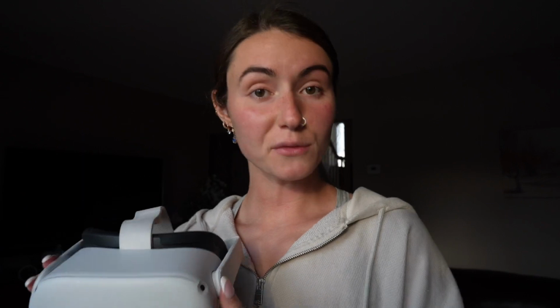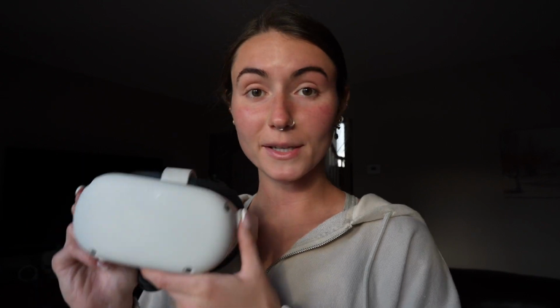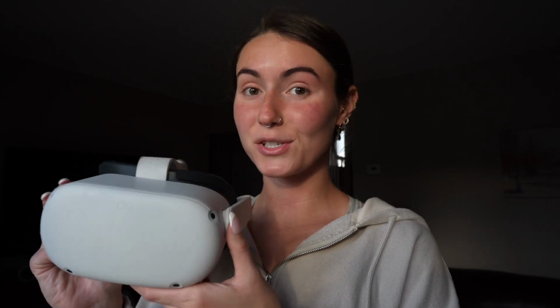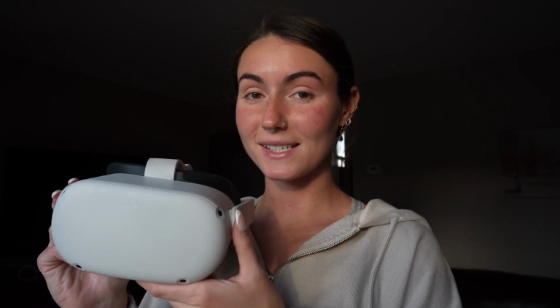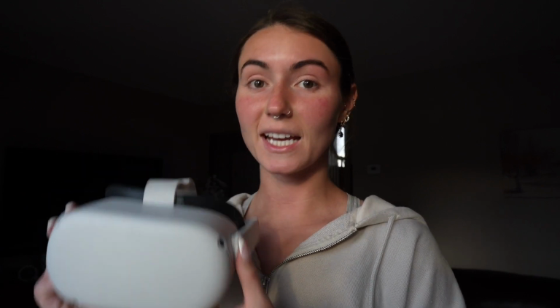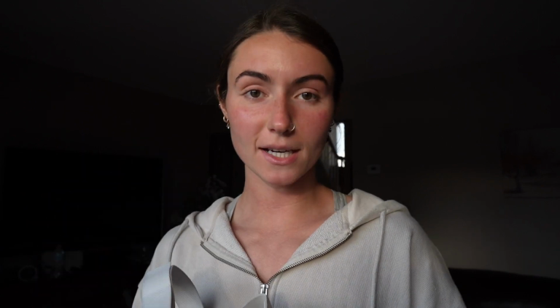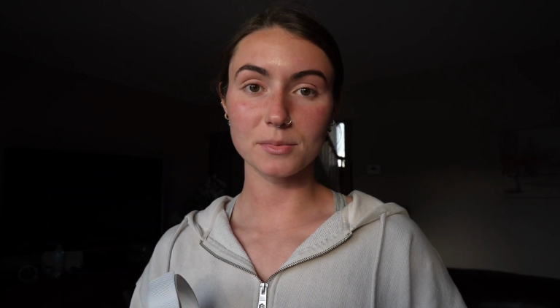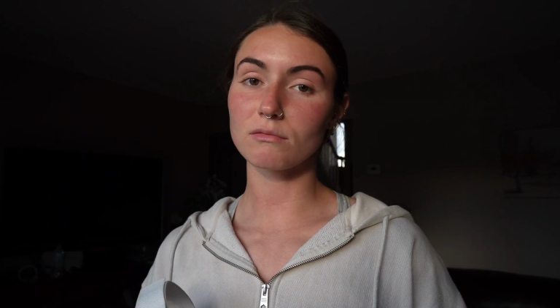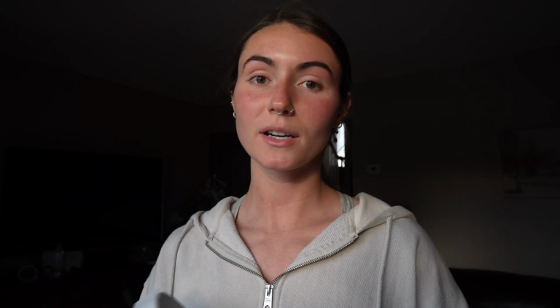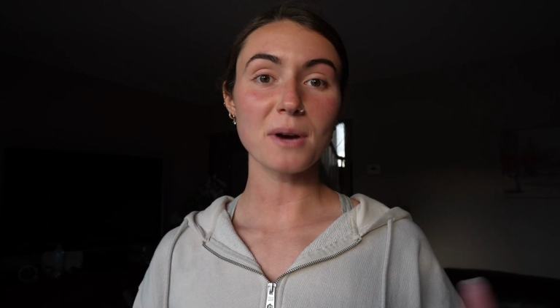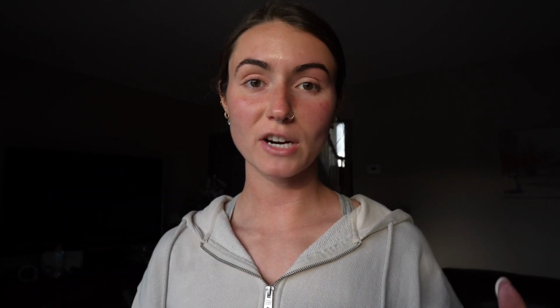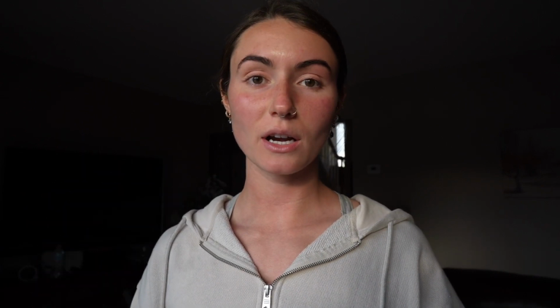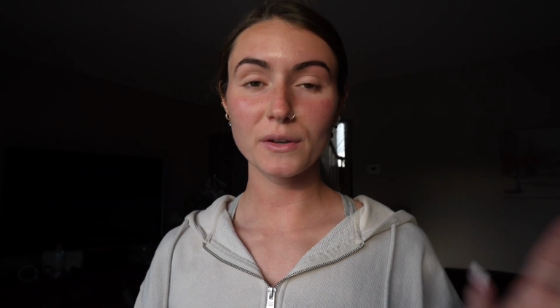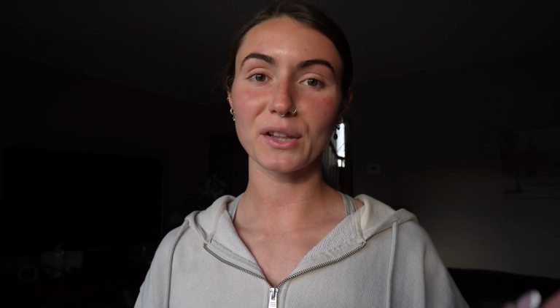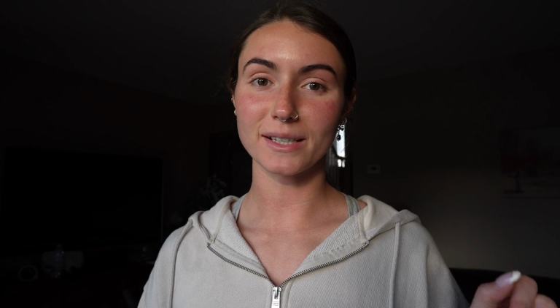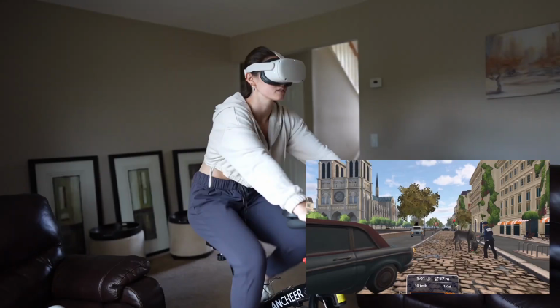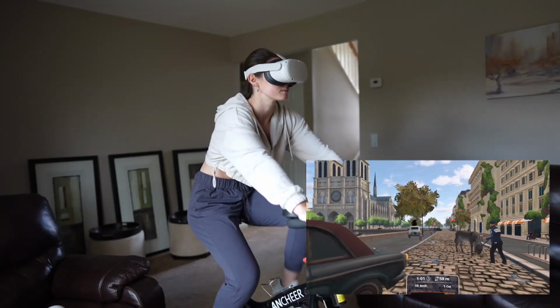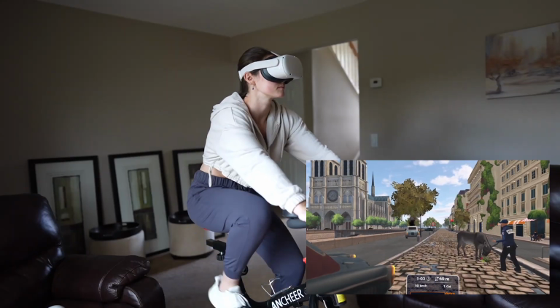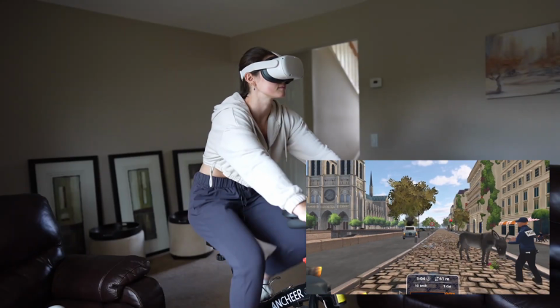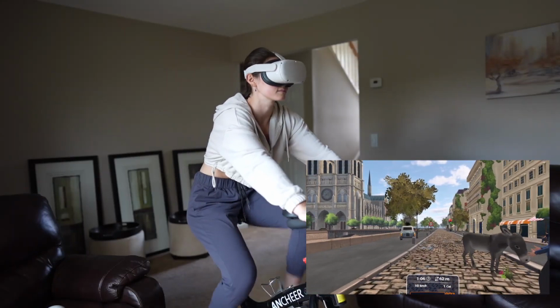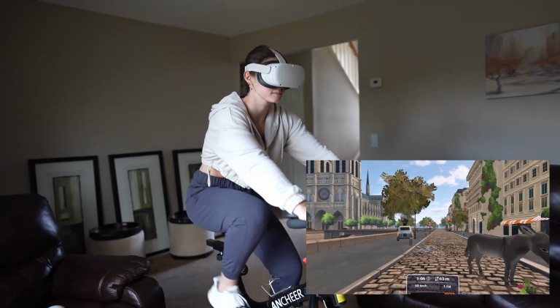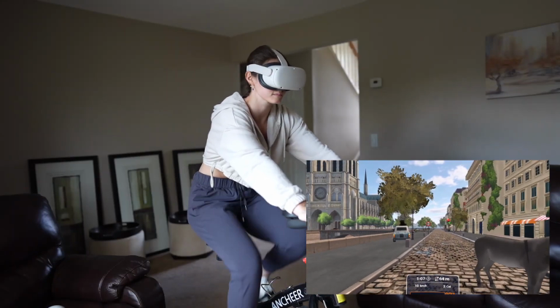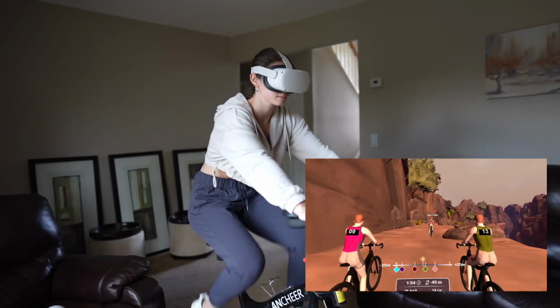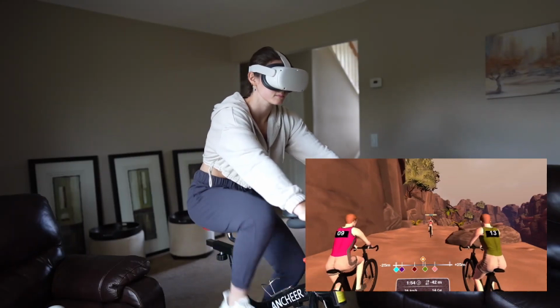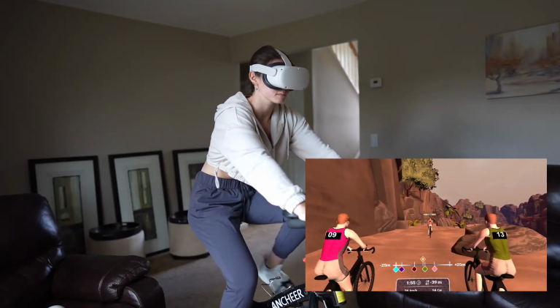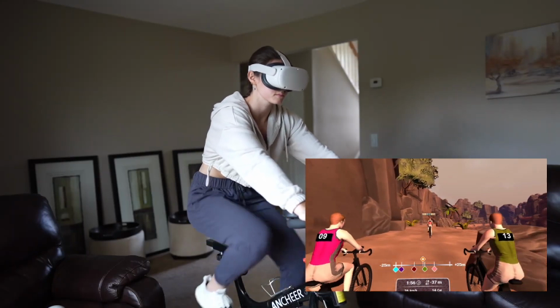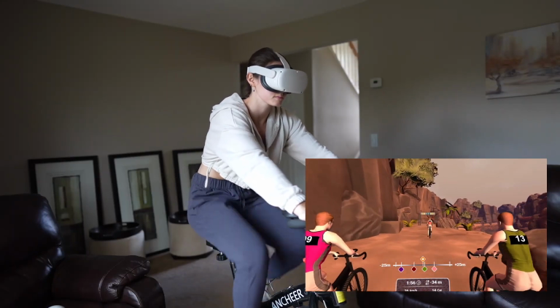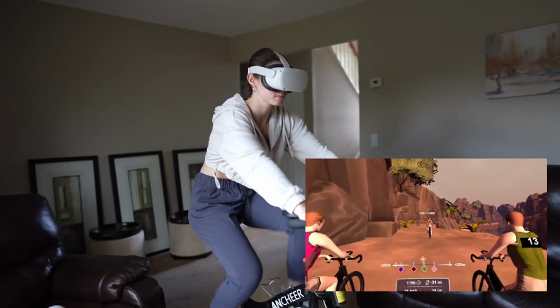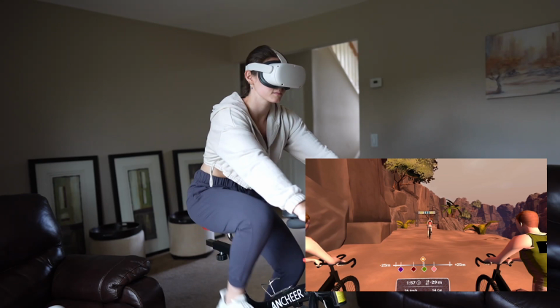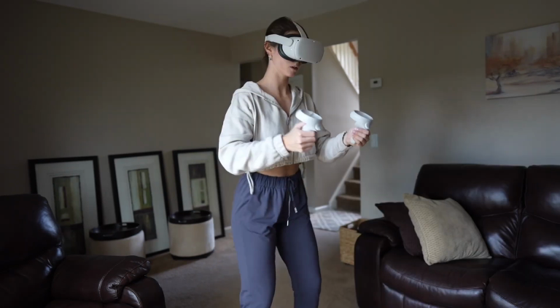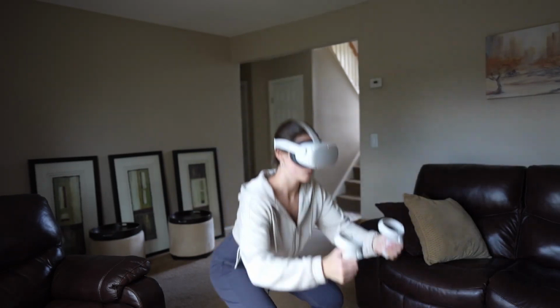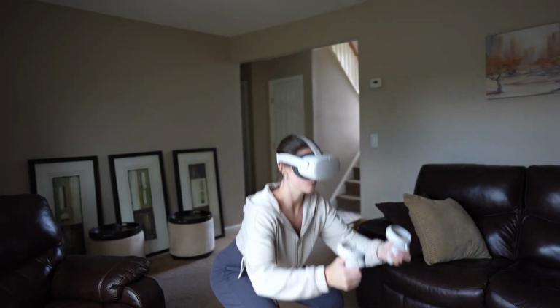If you have the MetaQuest 2 headset and a bike, elliptical, or rower, you have to try out Holofit by Holodia. Holofit makes working out so much more enjoyable. There are guided training programs, and you can even compete with other players from around the world.